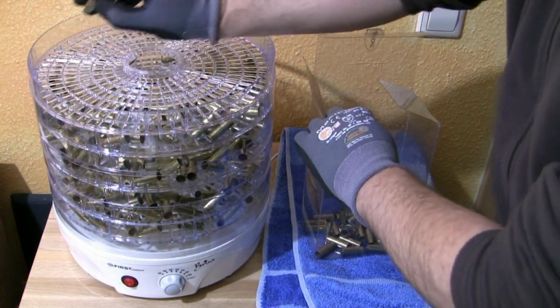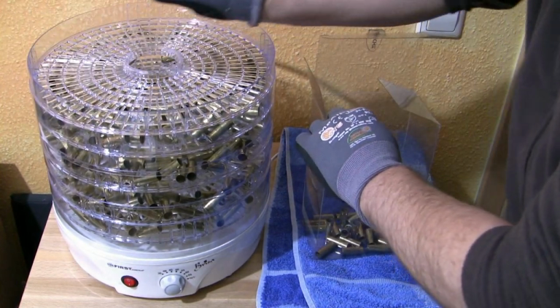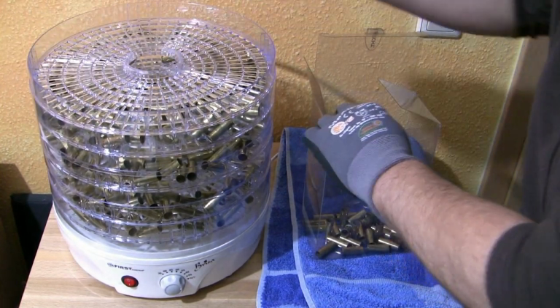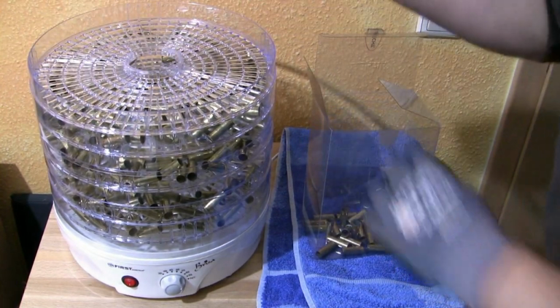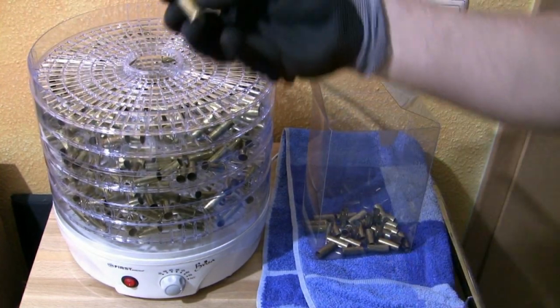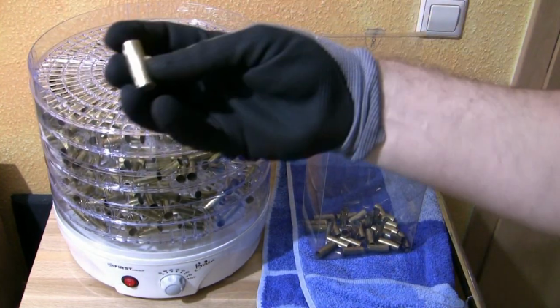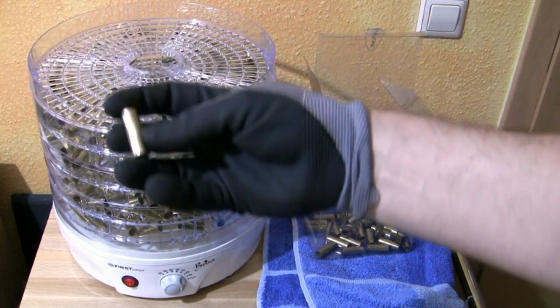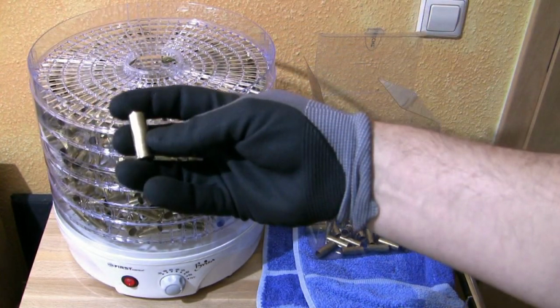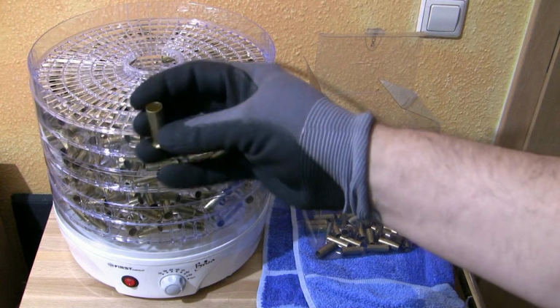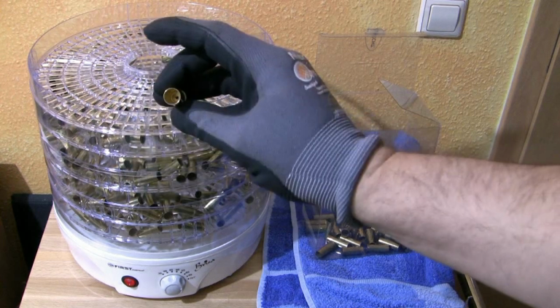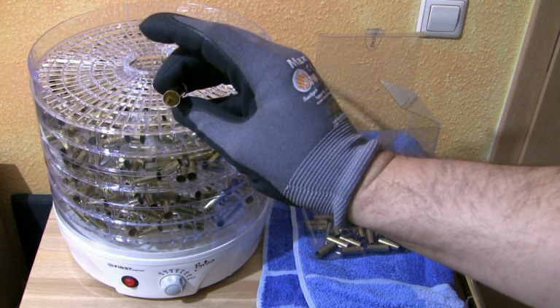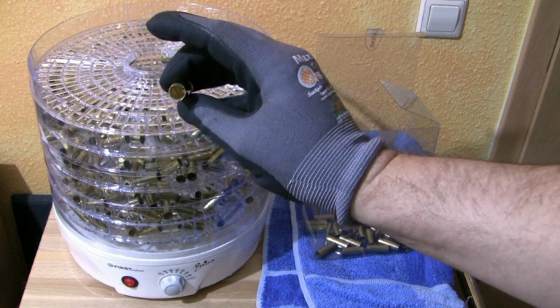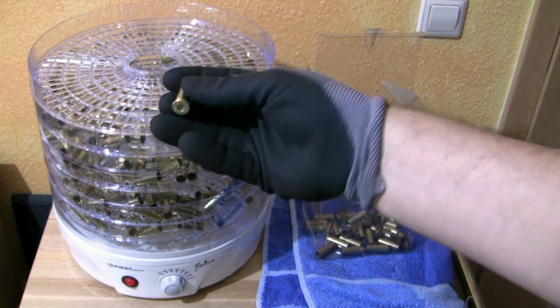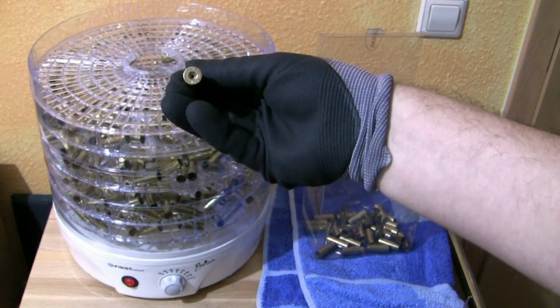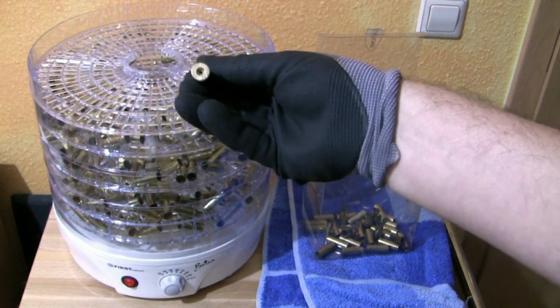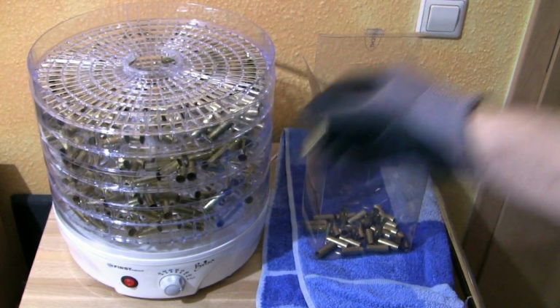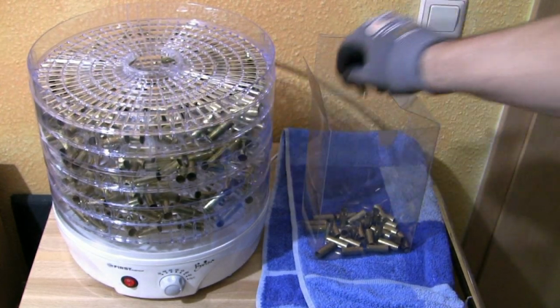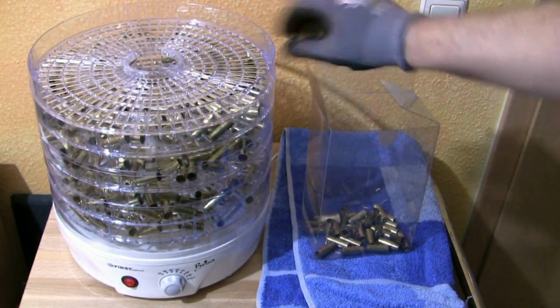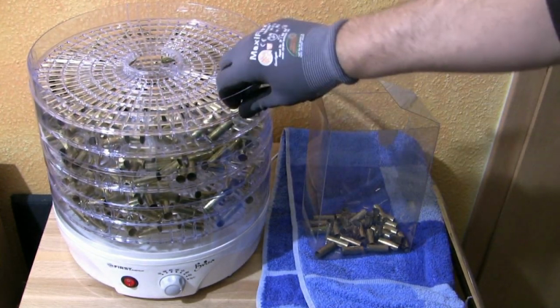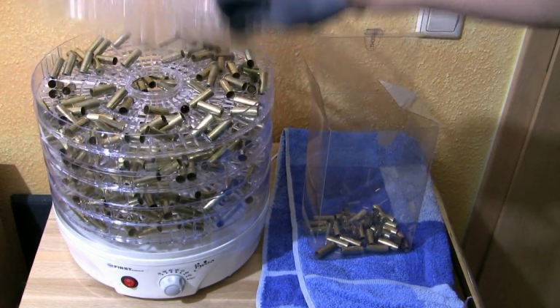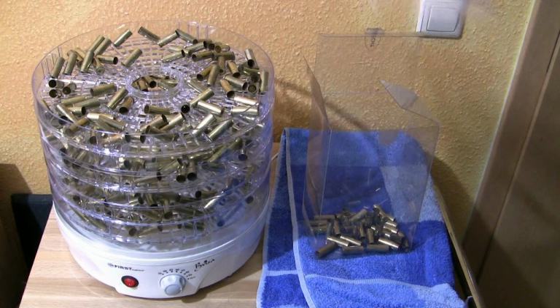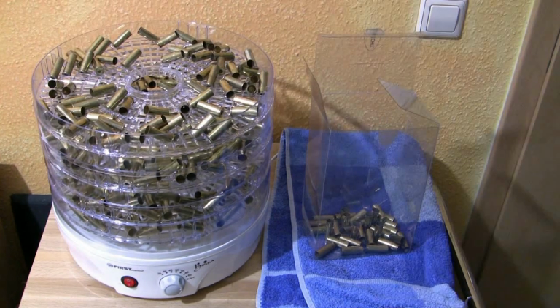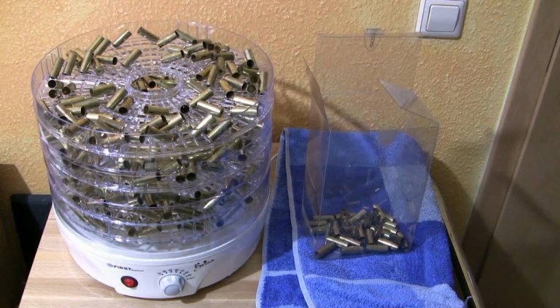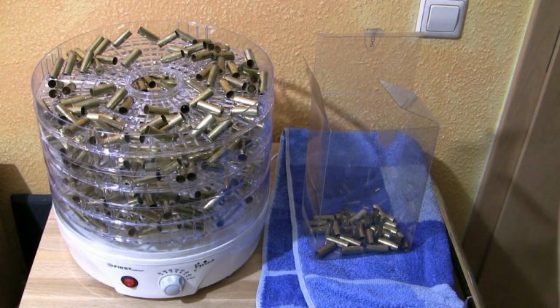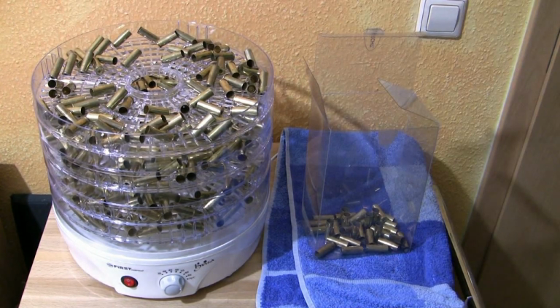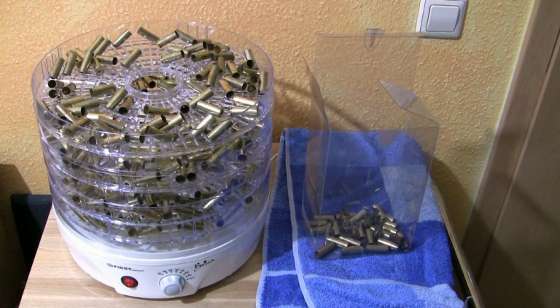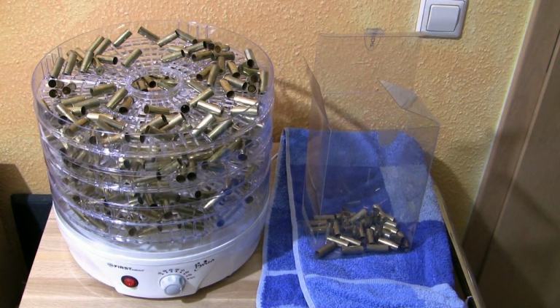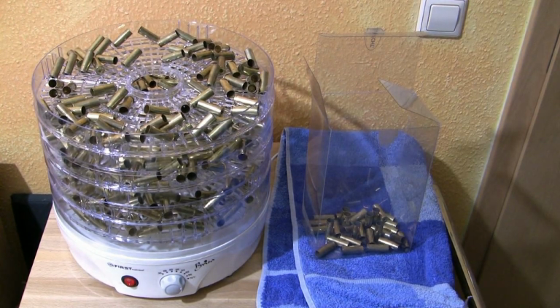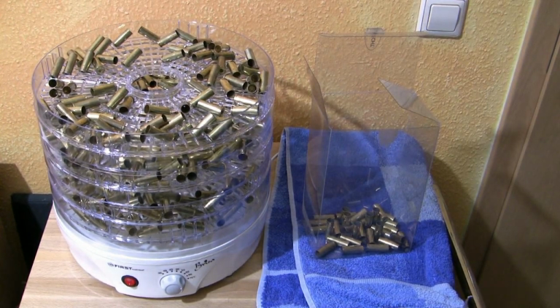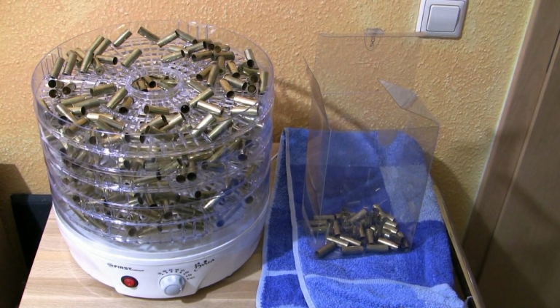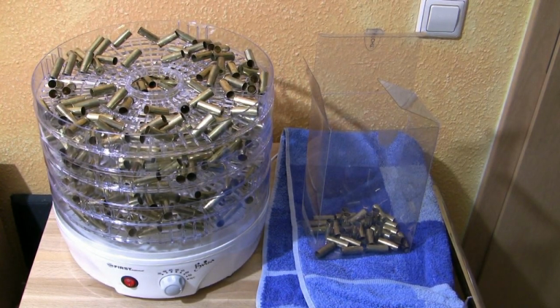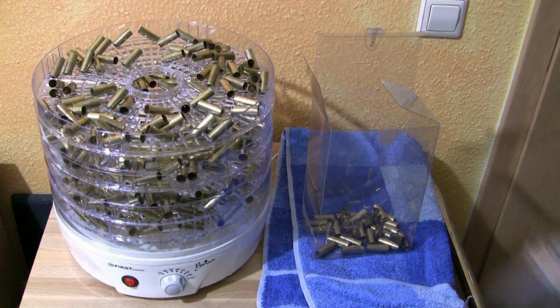Here you can see a close-up of my 44 Magnum case — looks really clean, it's dry. So I removed all these cases here from the other trays and then I can start reloading.